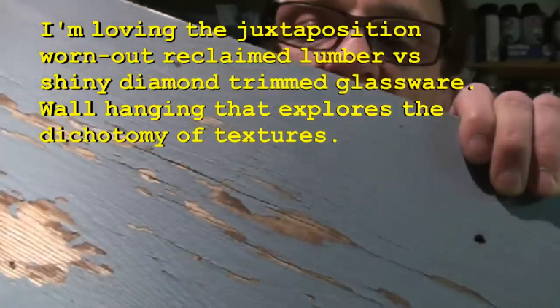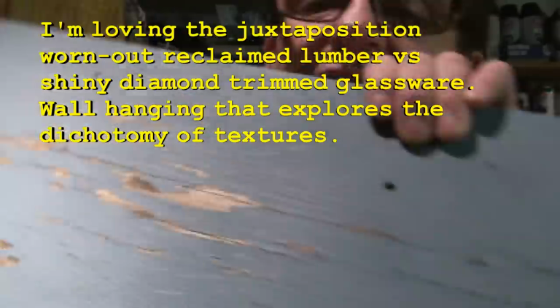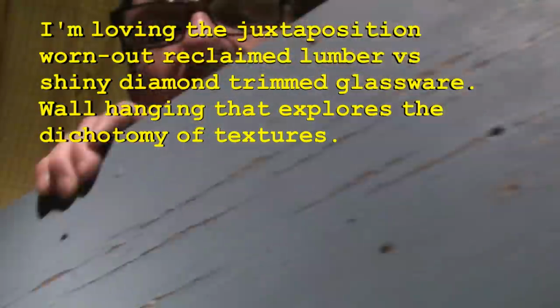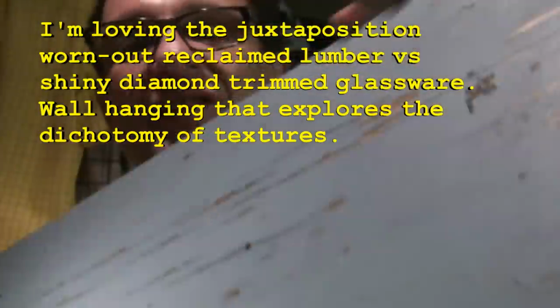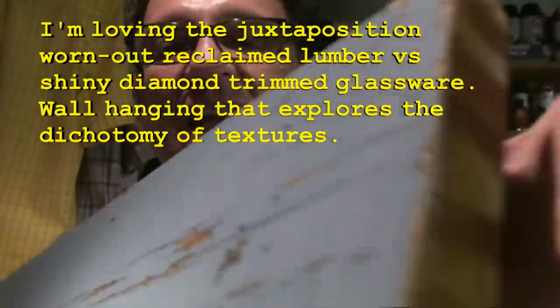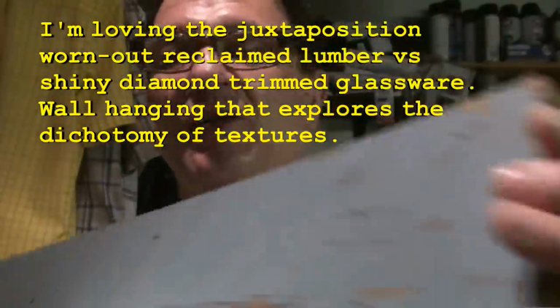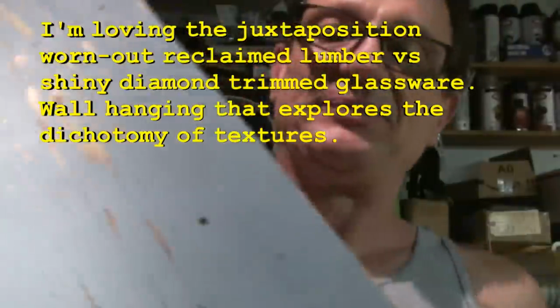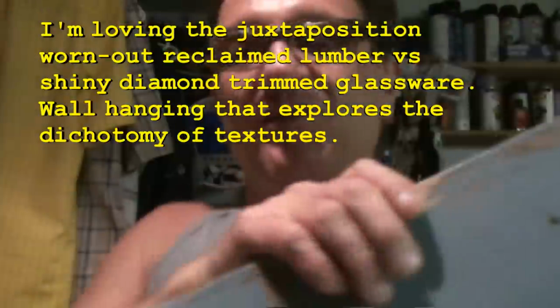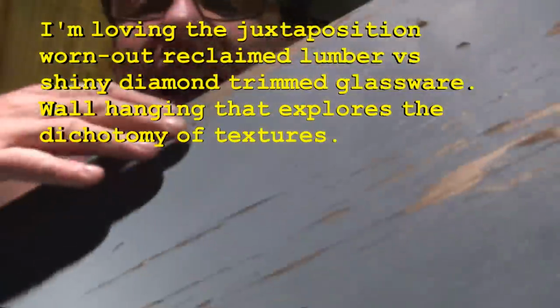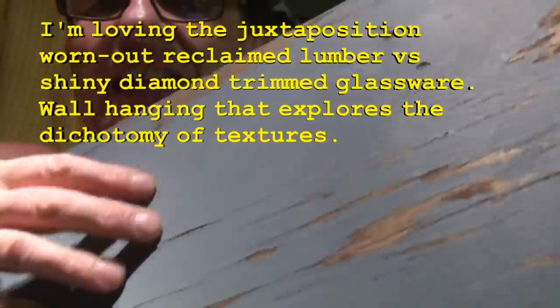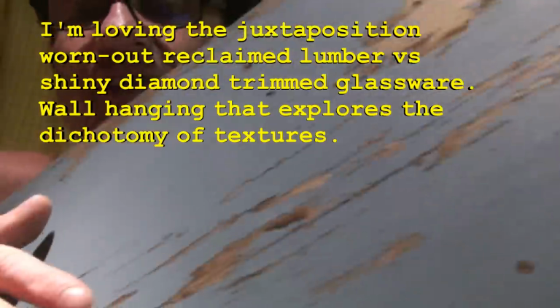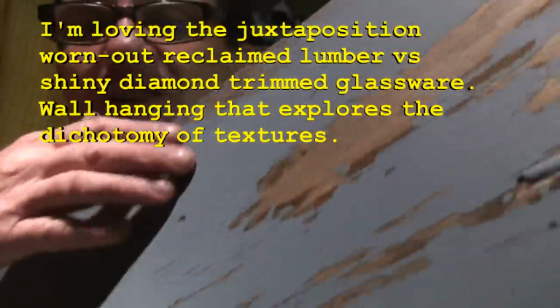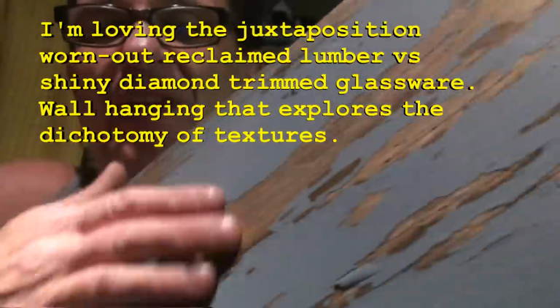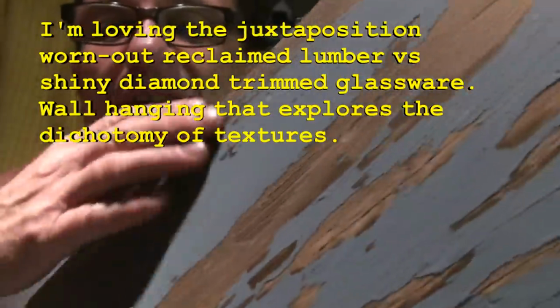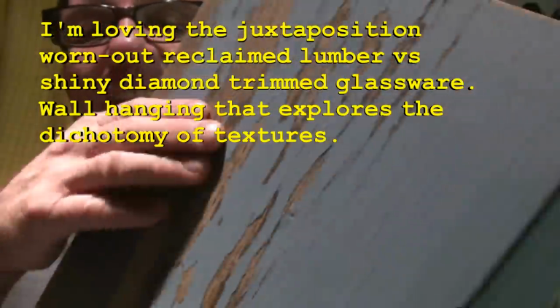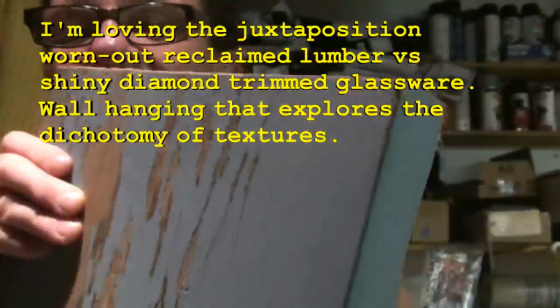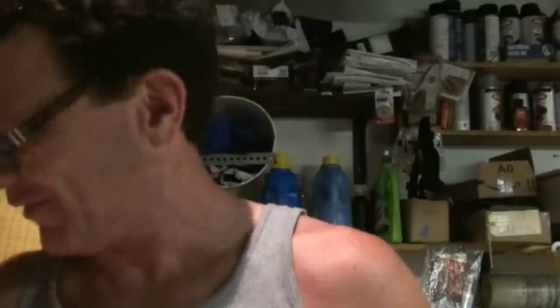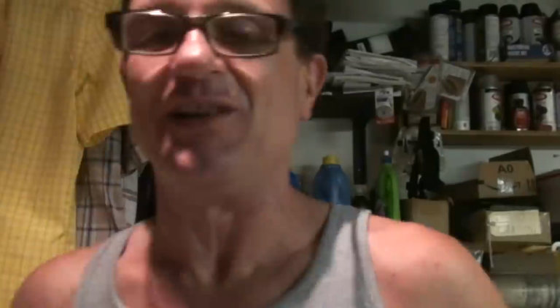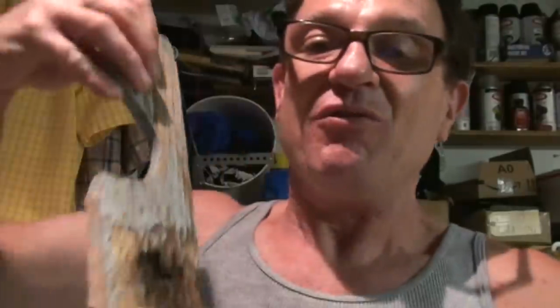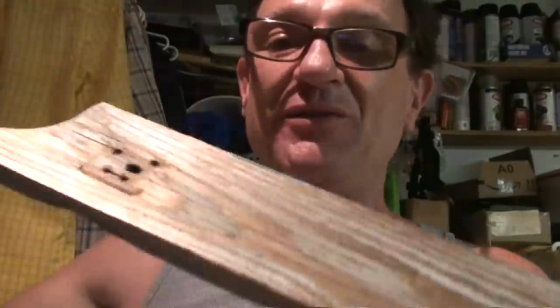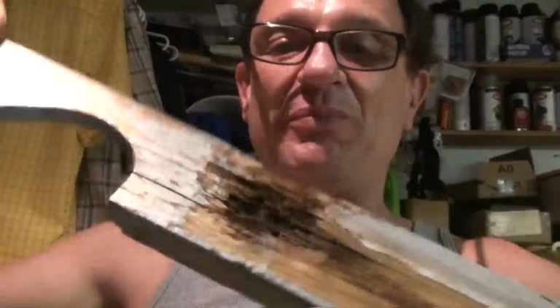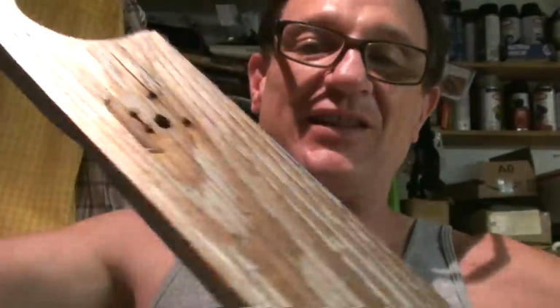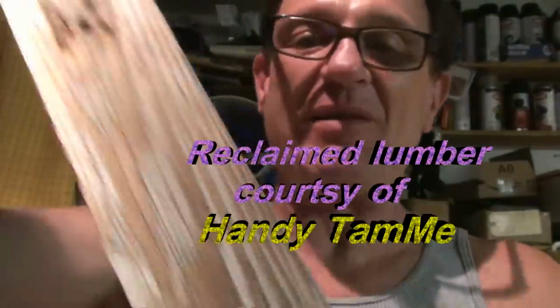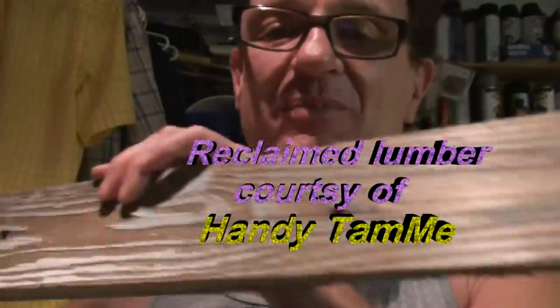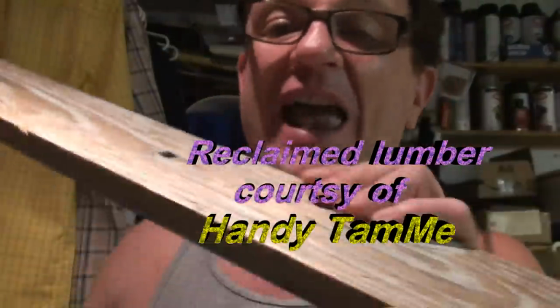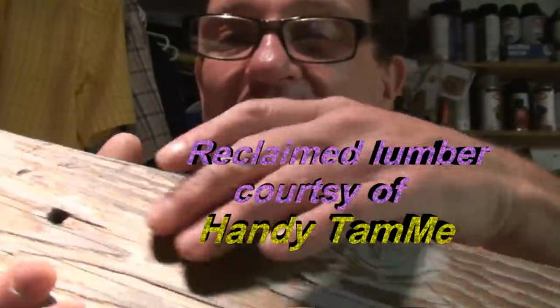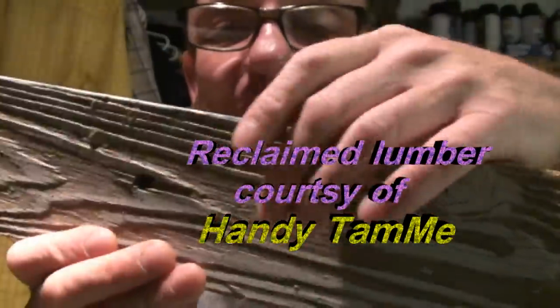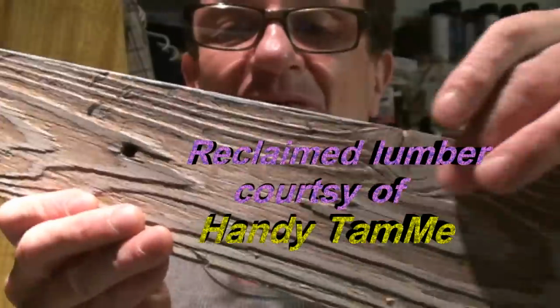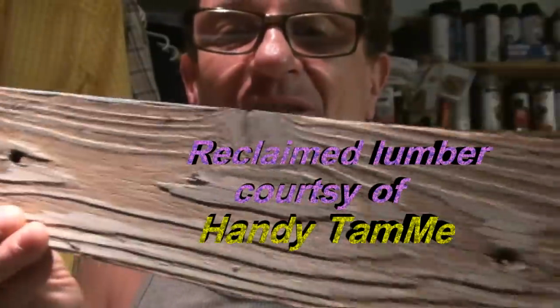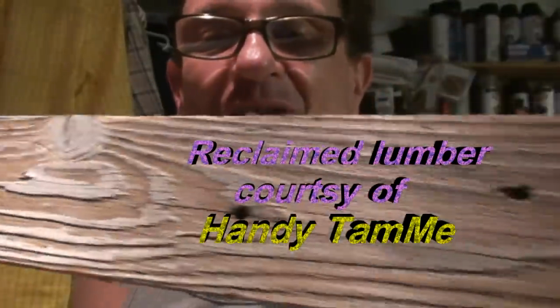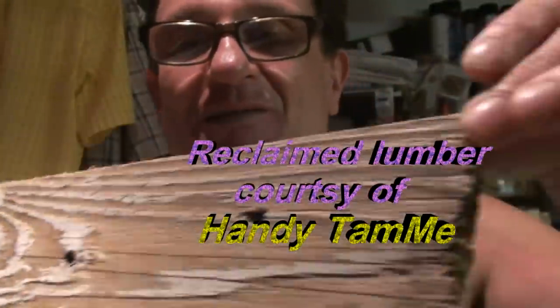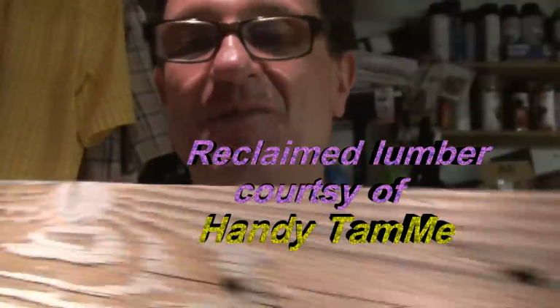Here's a shot of some of our scrap lumber. This used to be a 2x12. What I like about it is the aged and weathered look of the paint and the wood, and we're going to take total advantage of this in our recycled project. We're also going to be using this old piece of fencing — again, the beautiful weathered look of this recycled lumber.